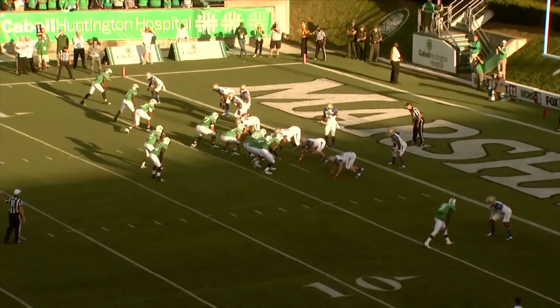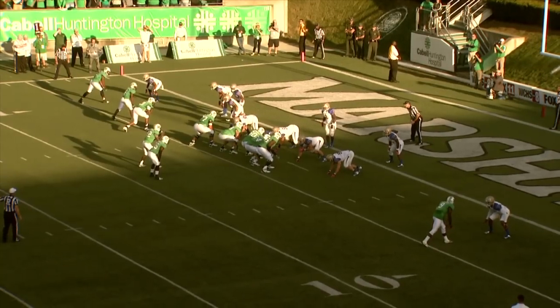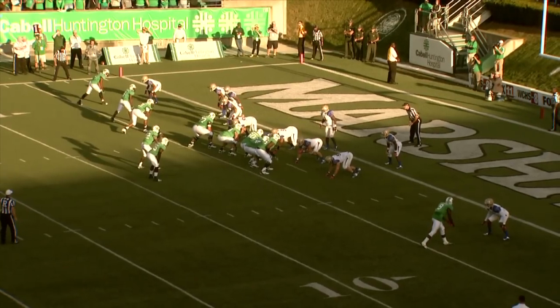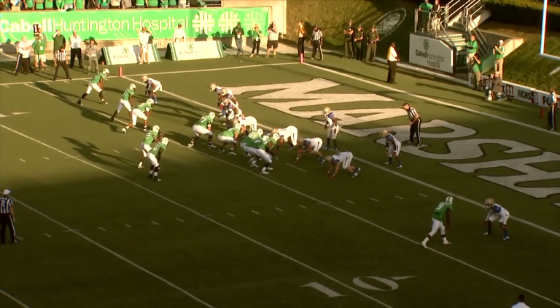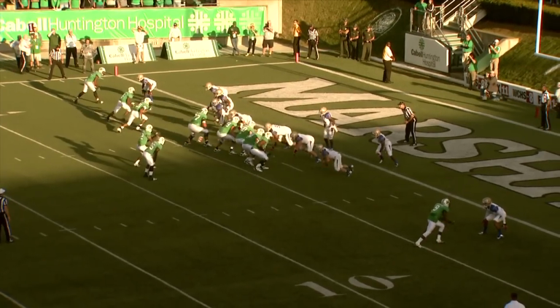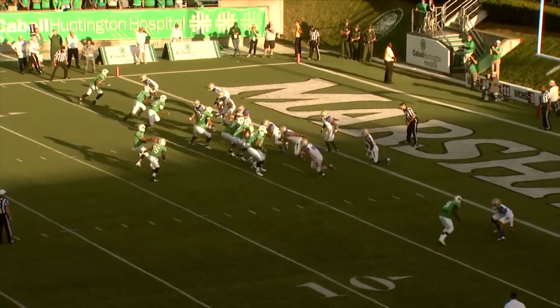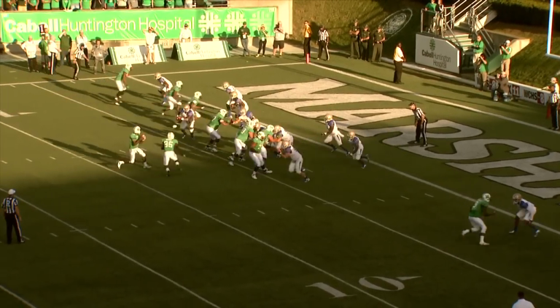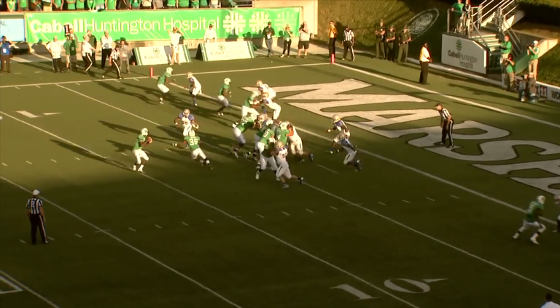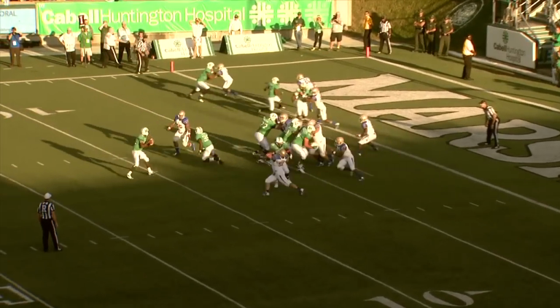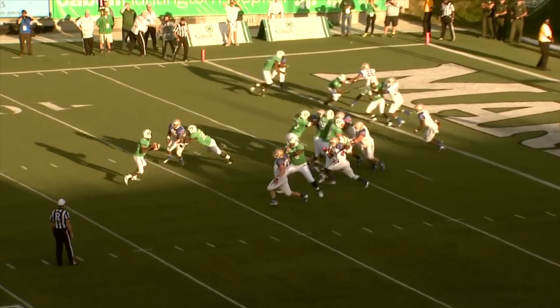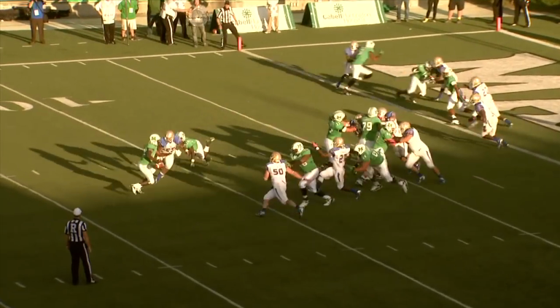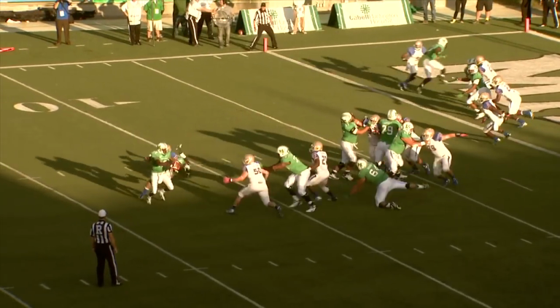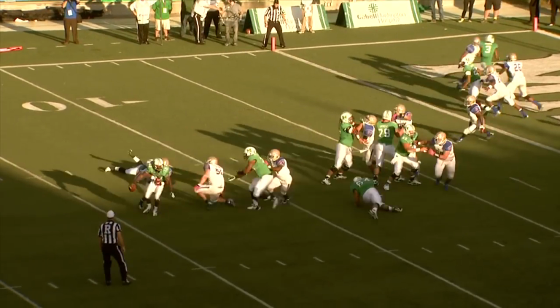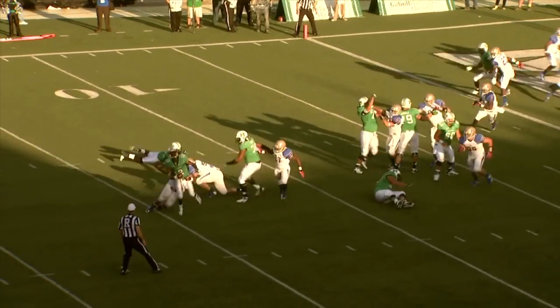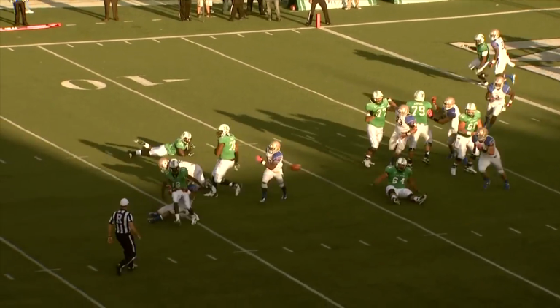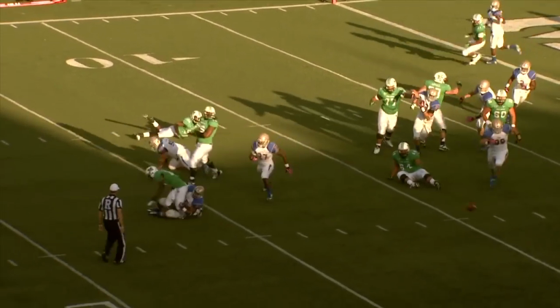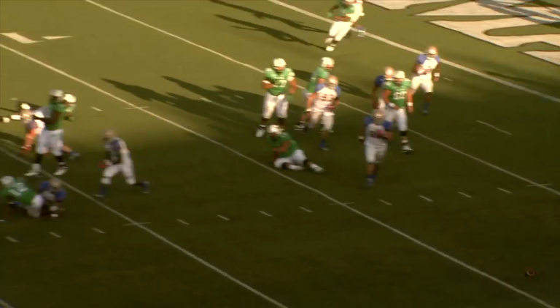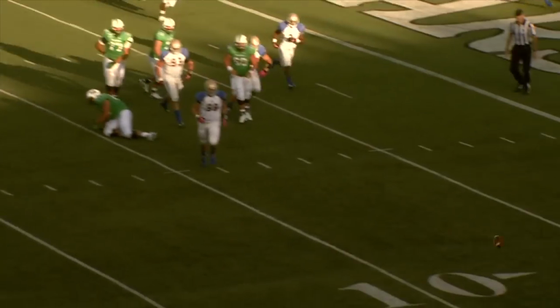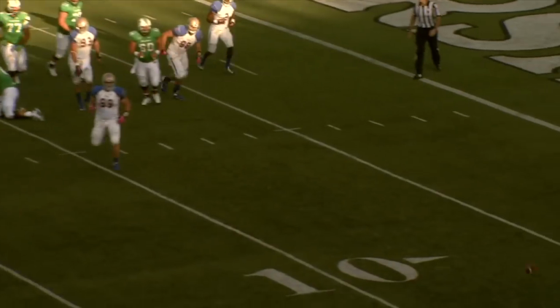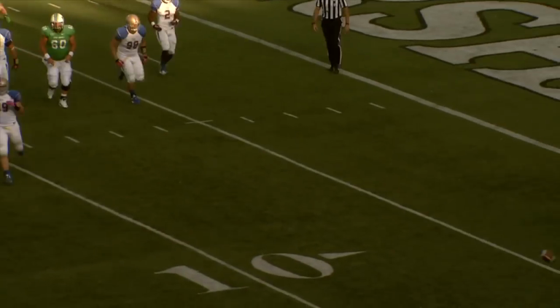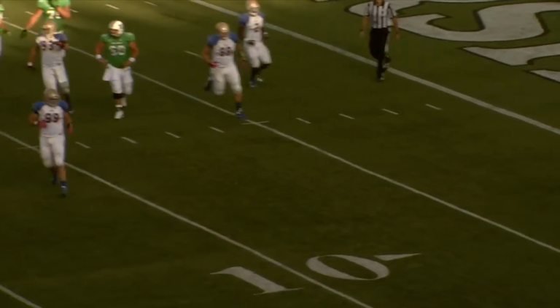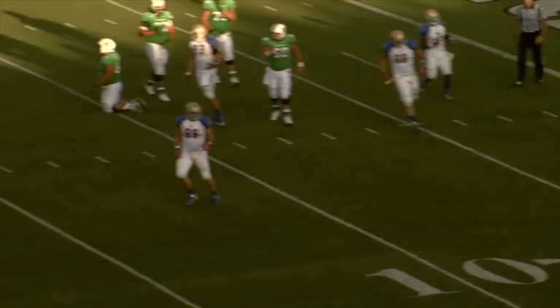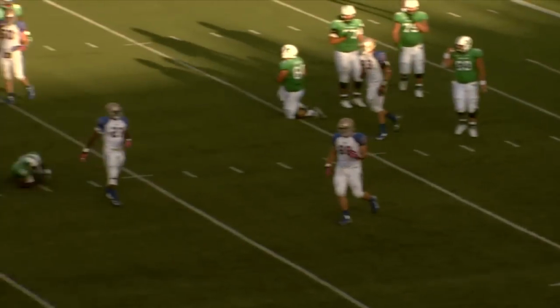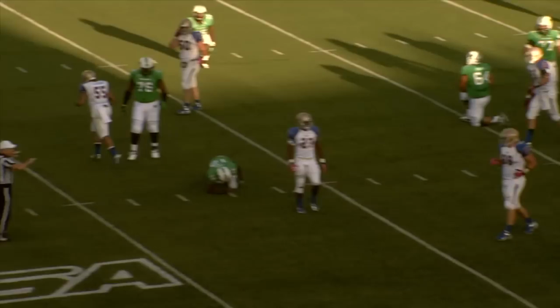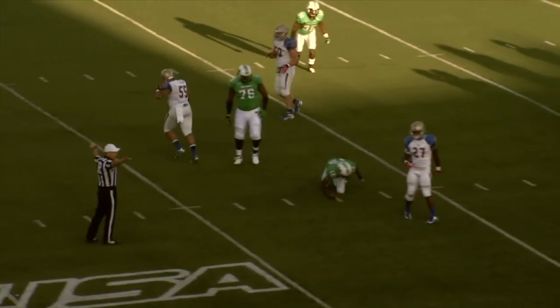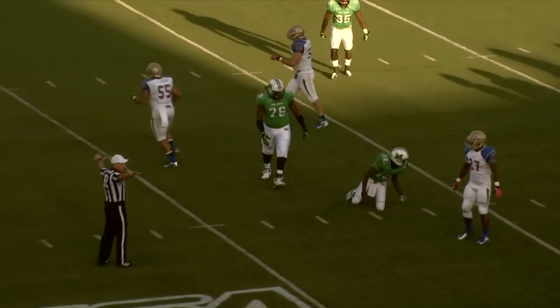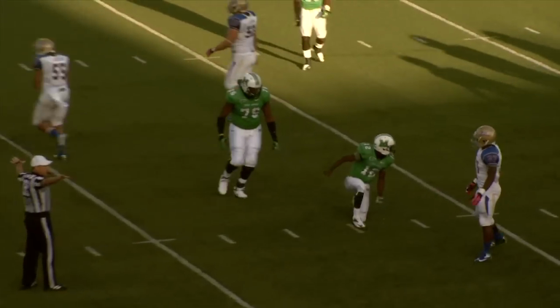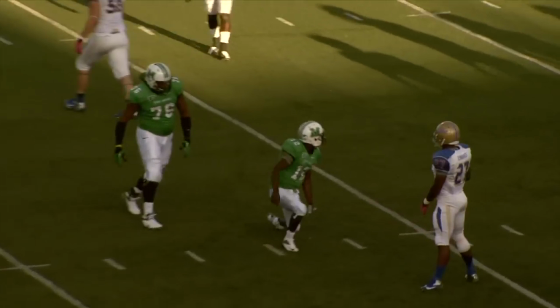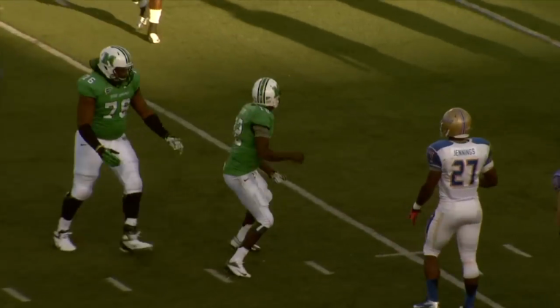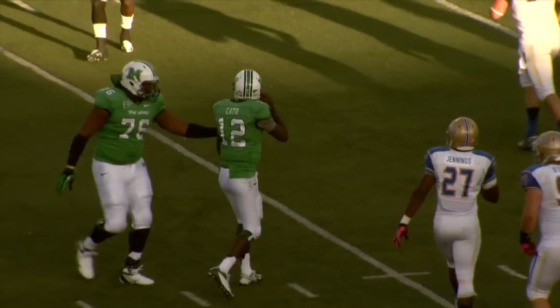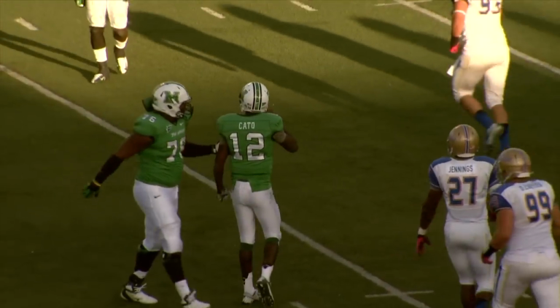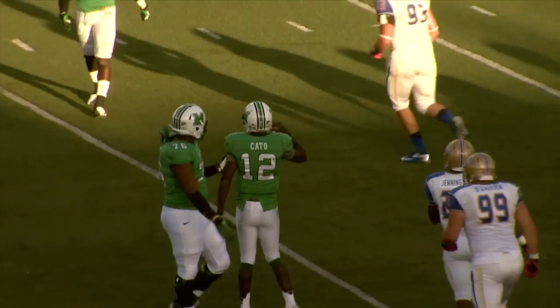Touchdown Marshall. A two-point conversion attempt — the snap to Cato, Cato back to pass, he is hit and he is sacked in the backfield by Sean Jackson. He released the ball at the end.